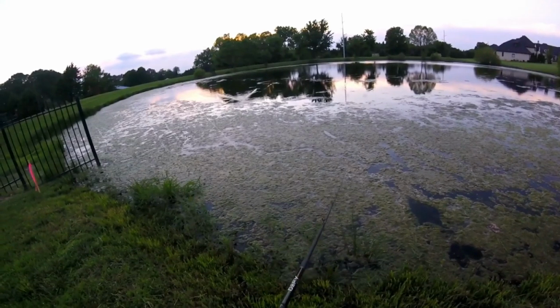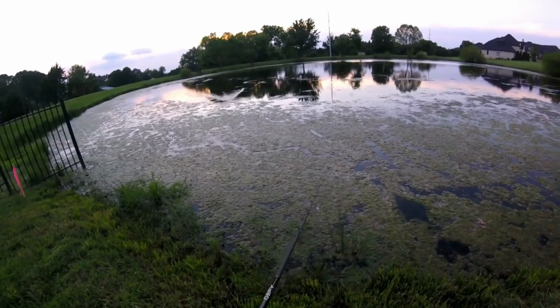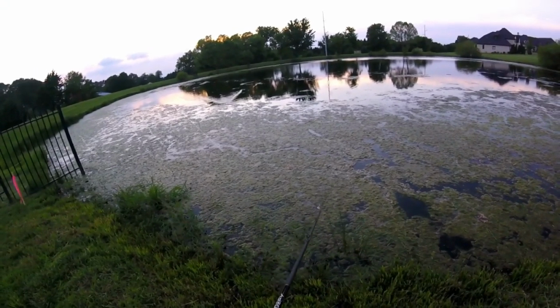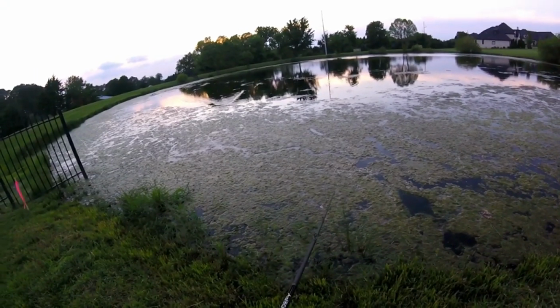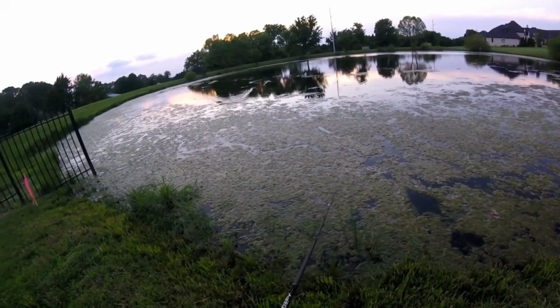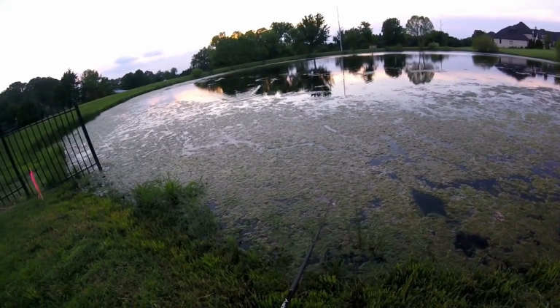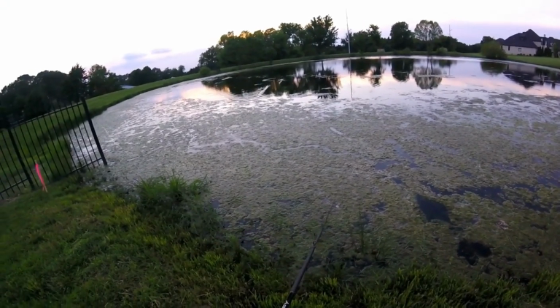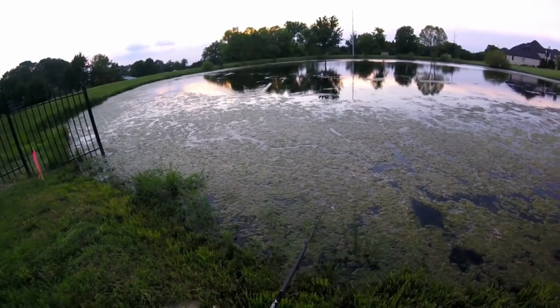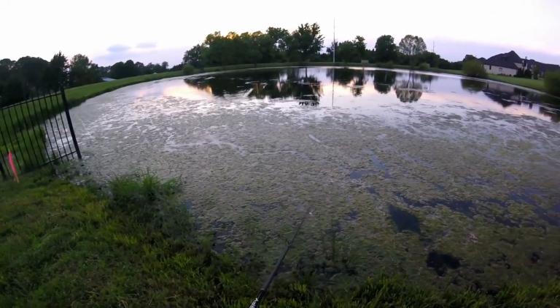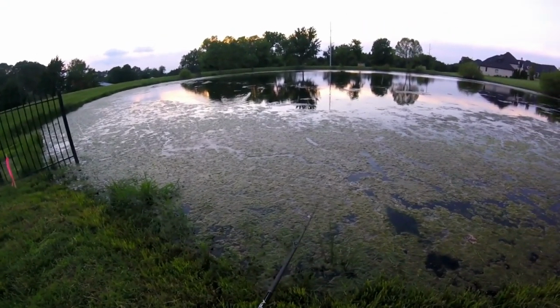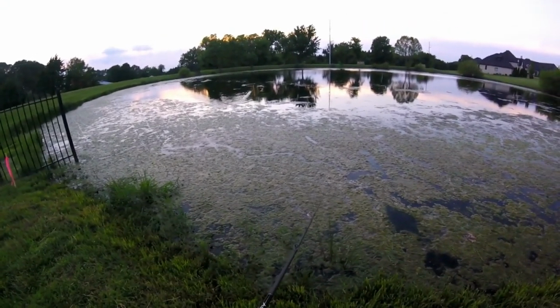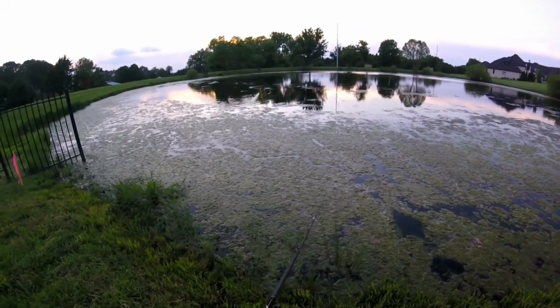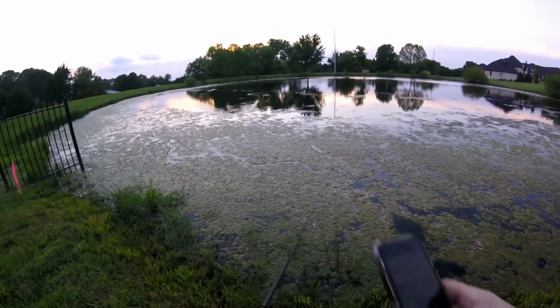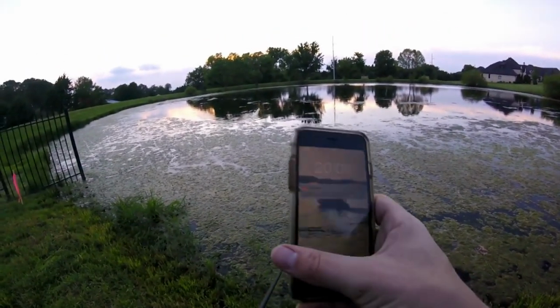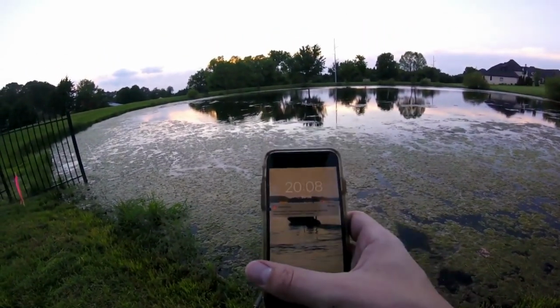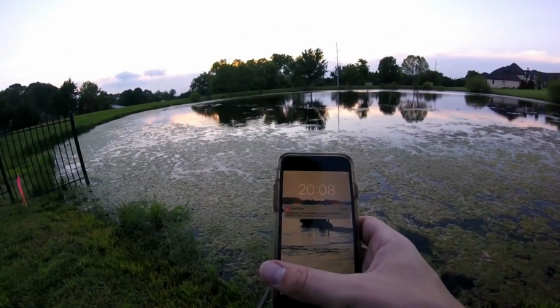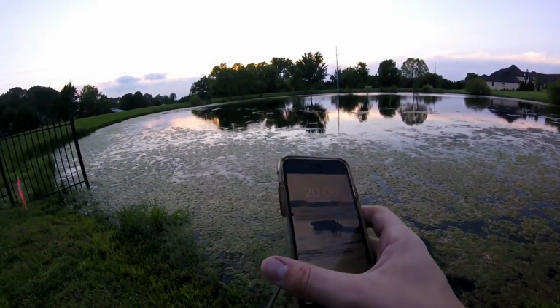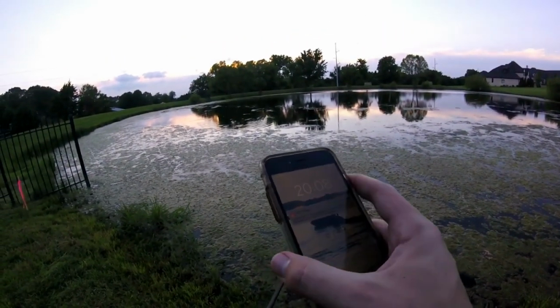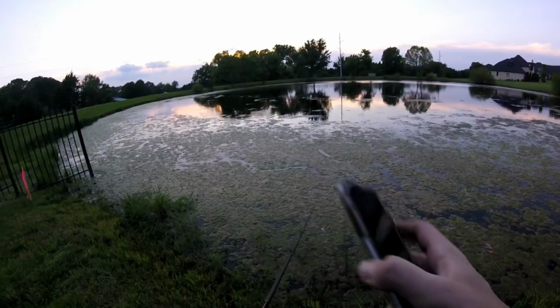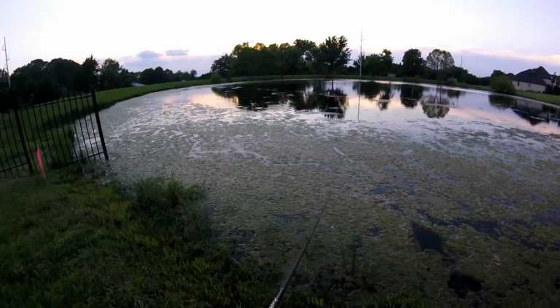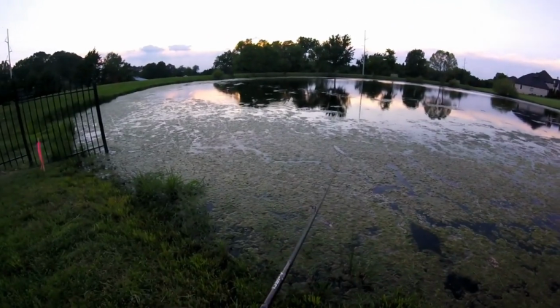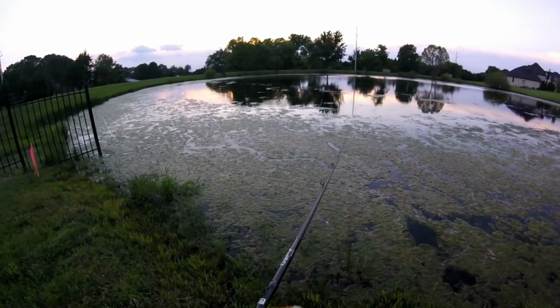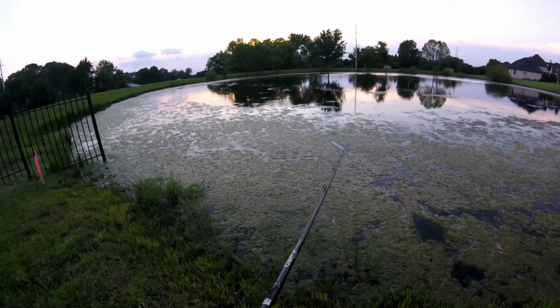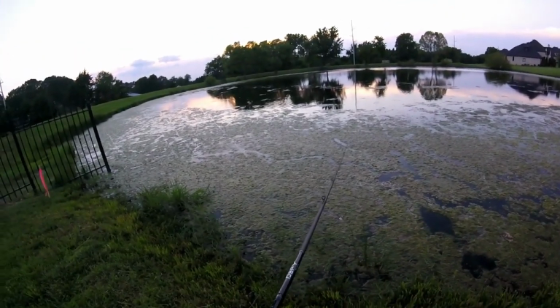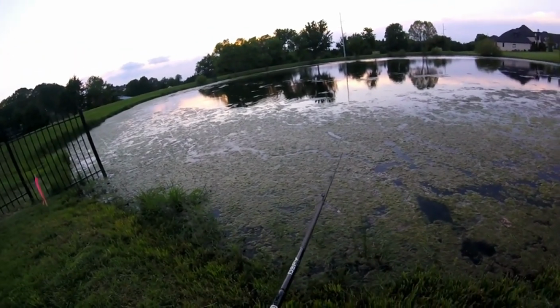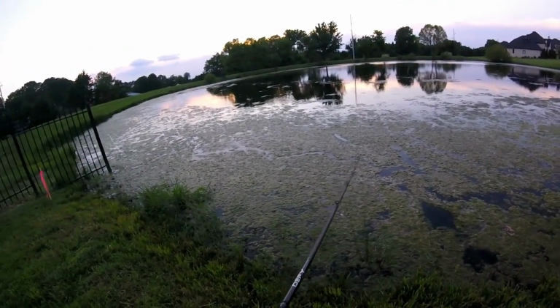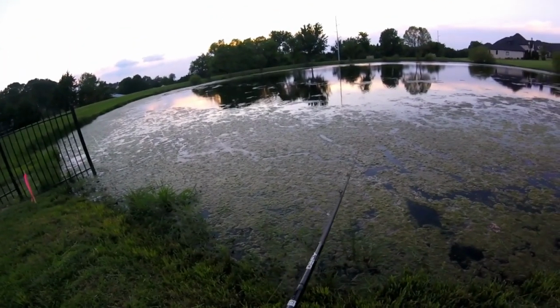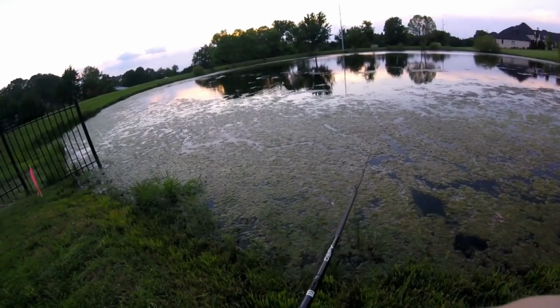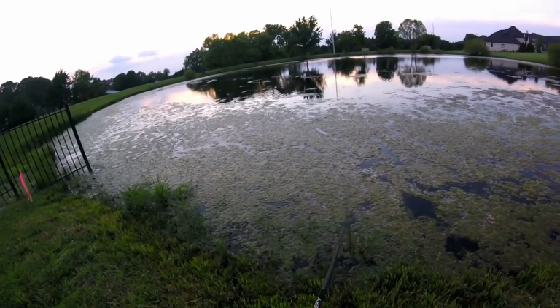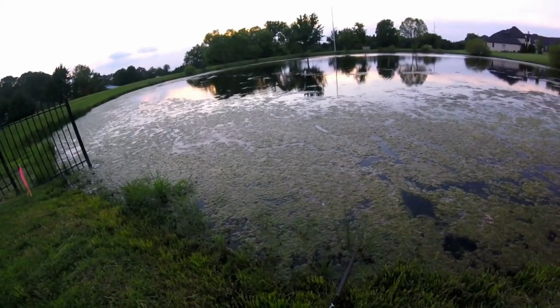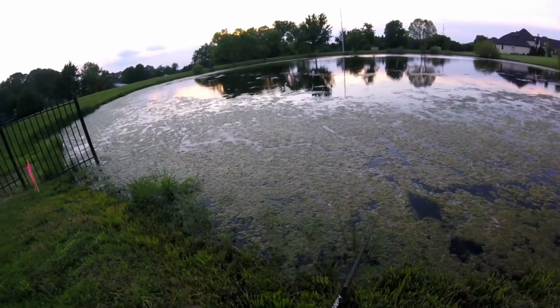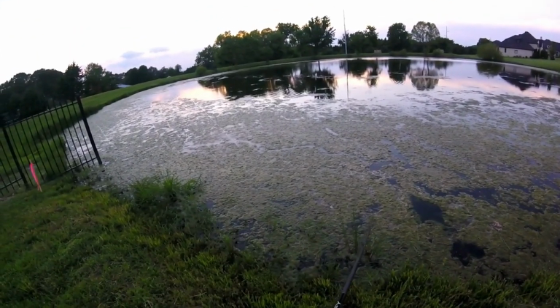Alright guys, well that is the time right there — the one hour challenge is up. I only caught one fish.